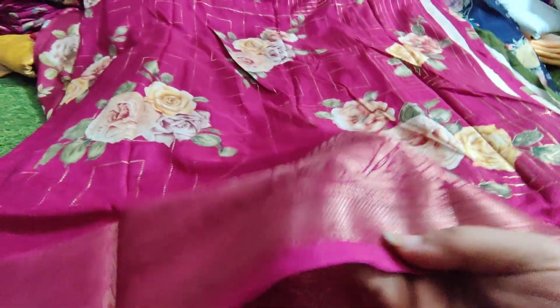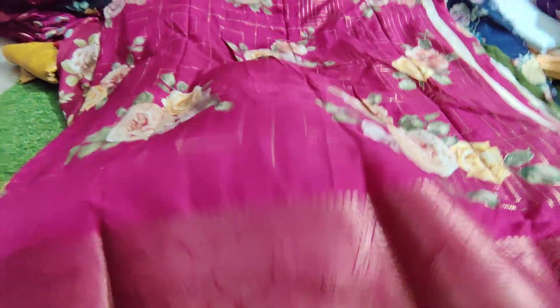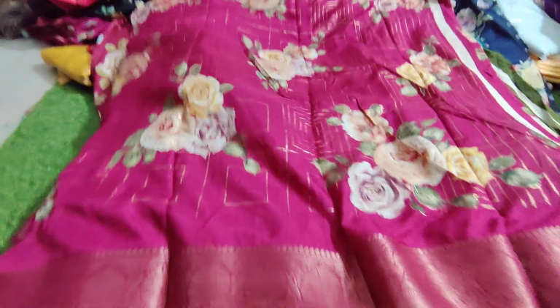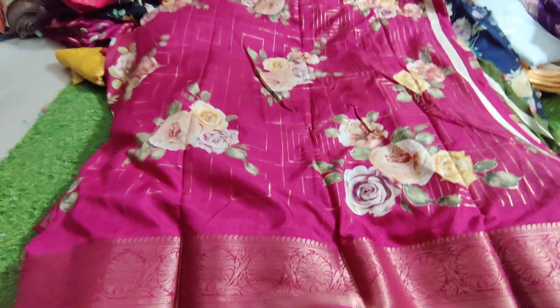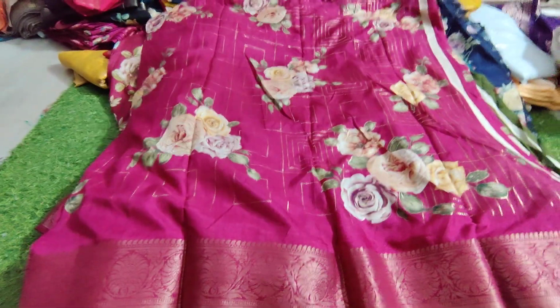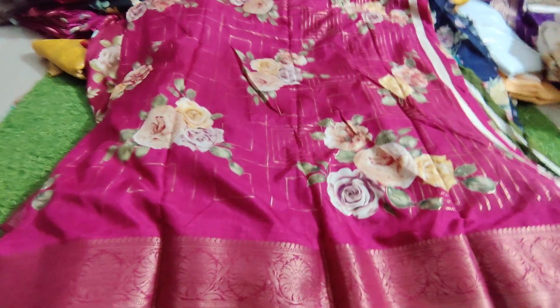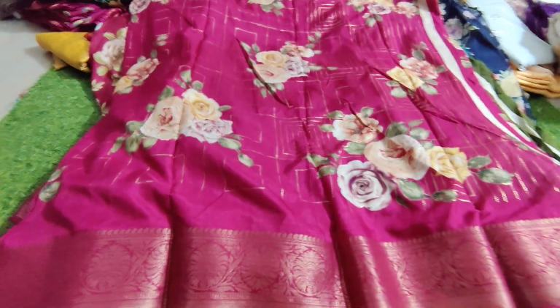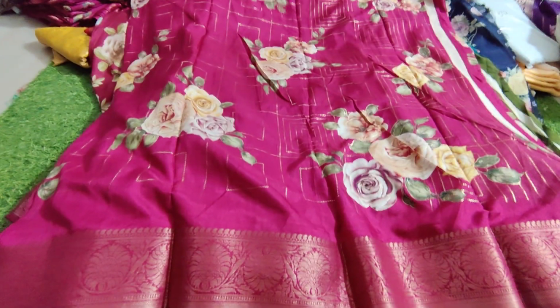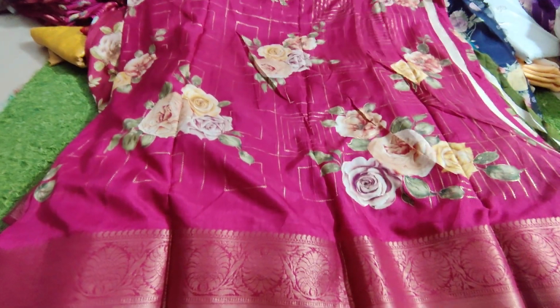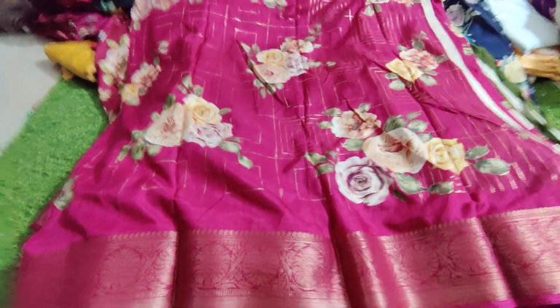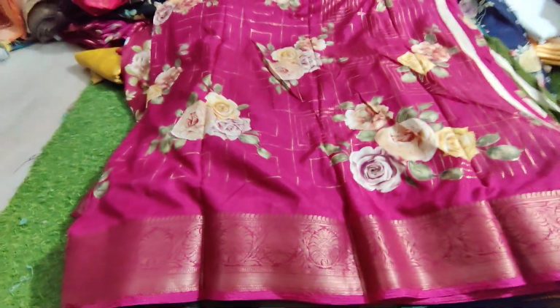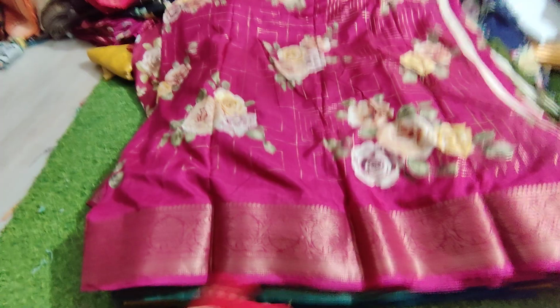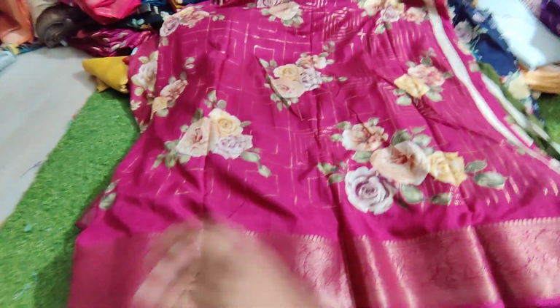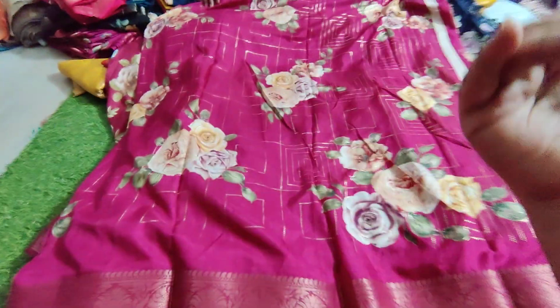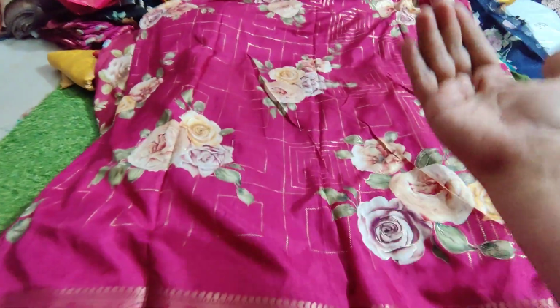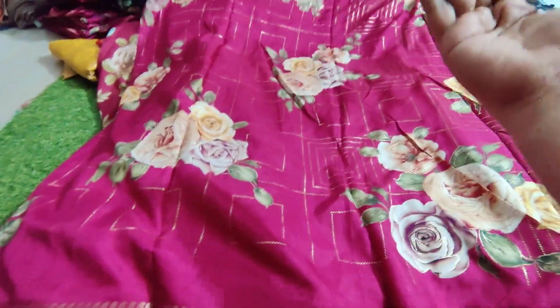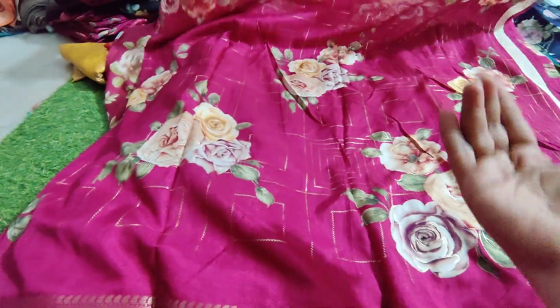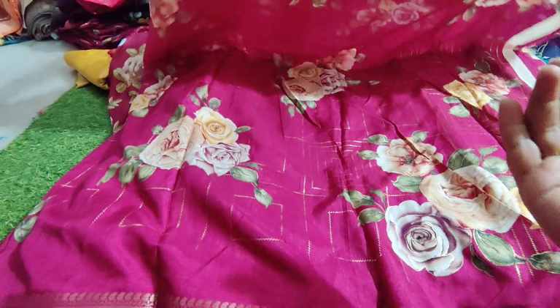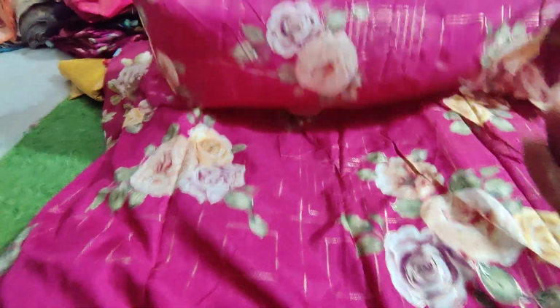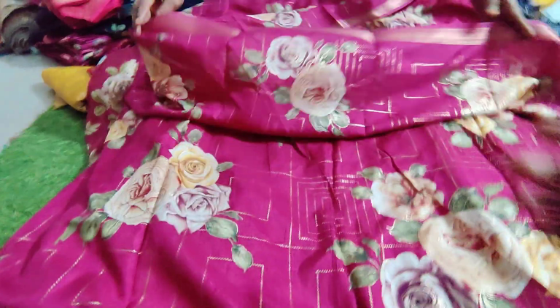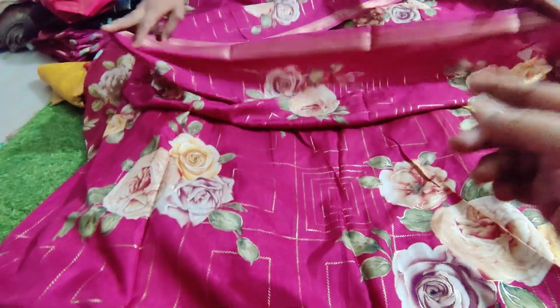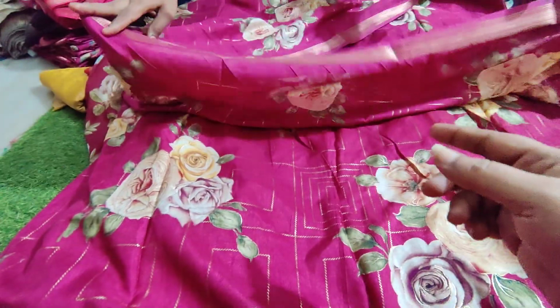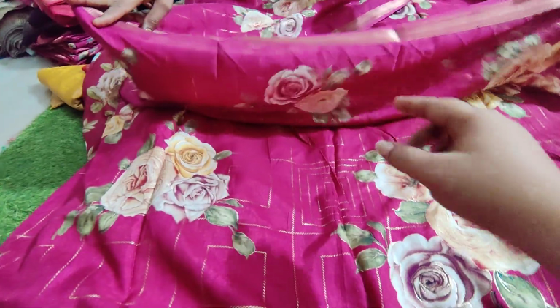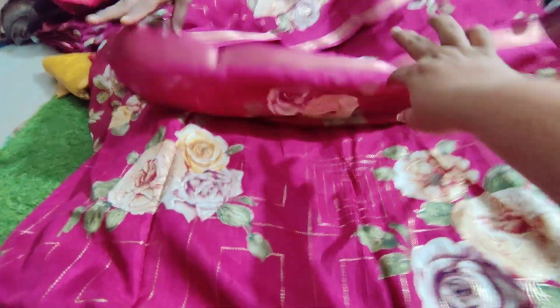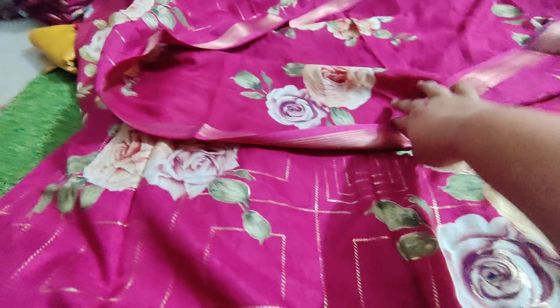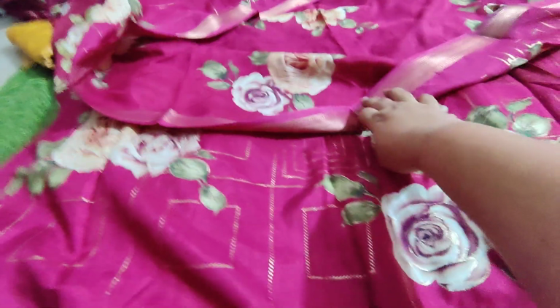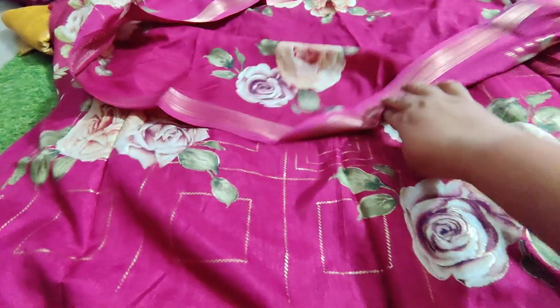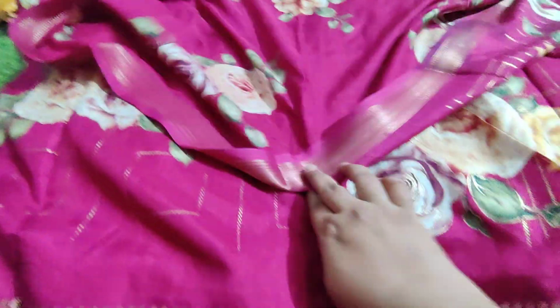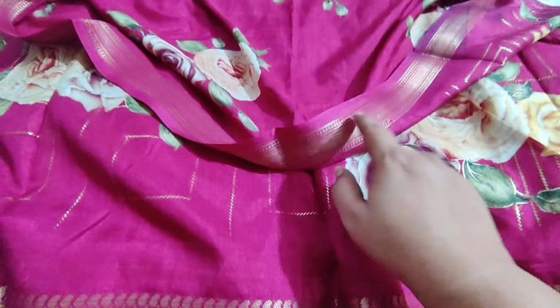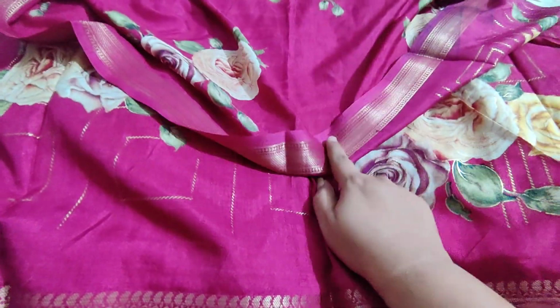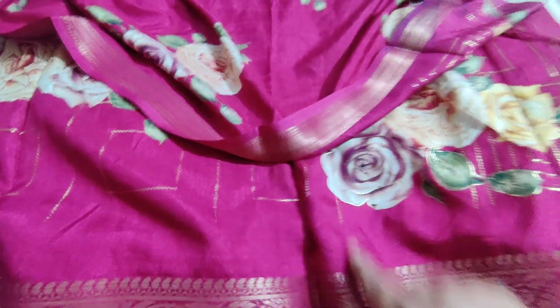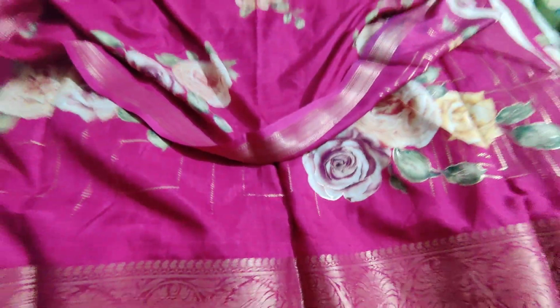This is a very nice saree in a foil printed manner. This is the elevation of the foil print. There are maximum blouses included, and there are small little misprints.